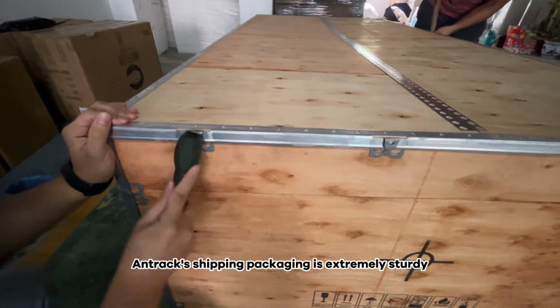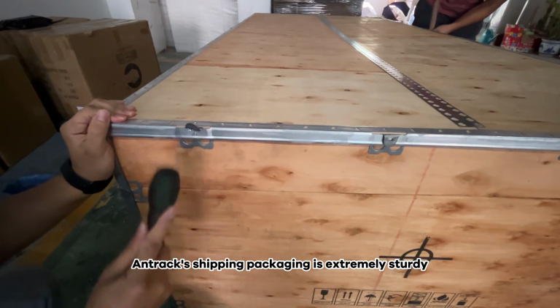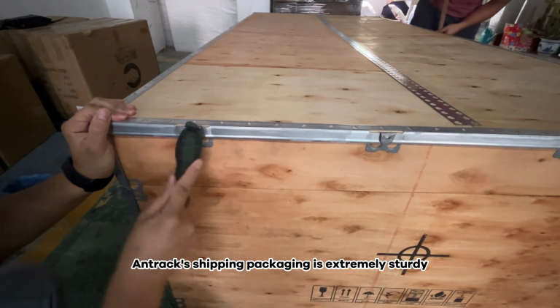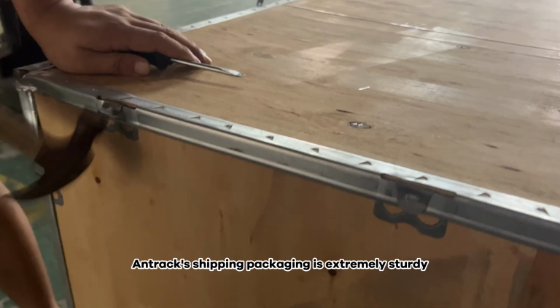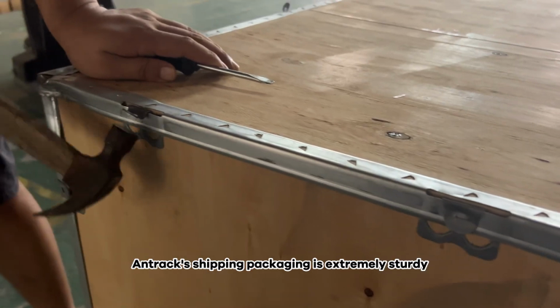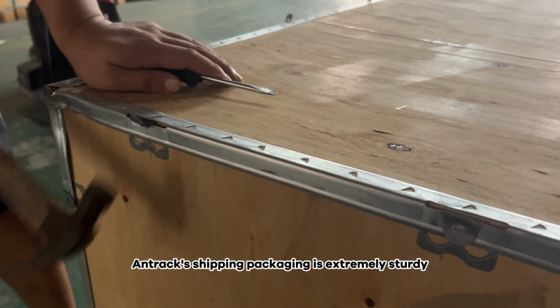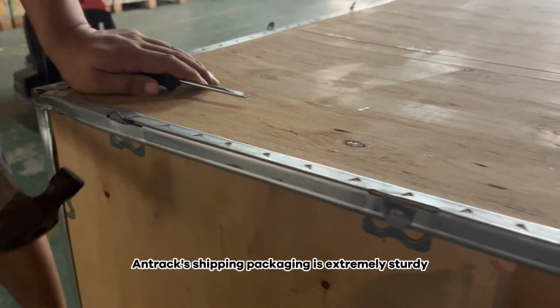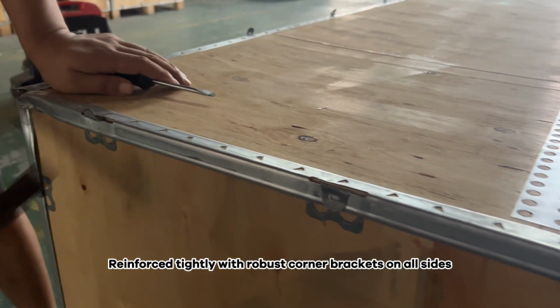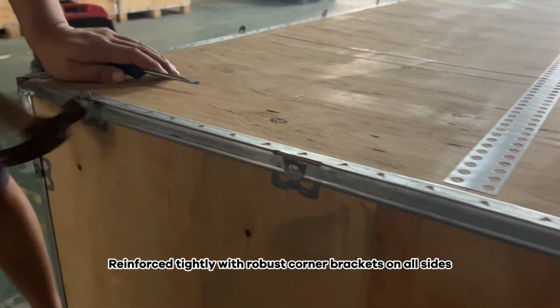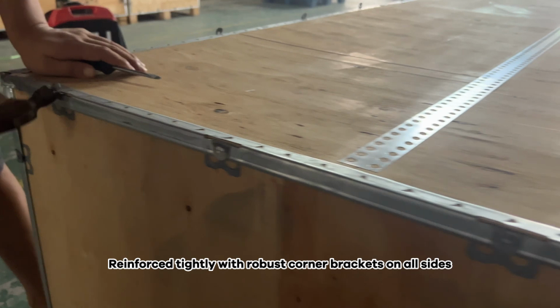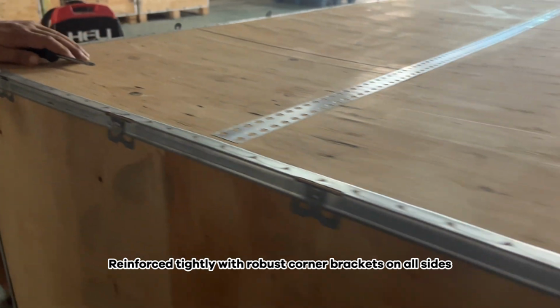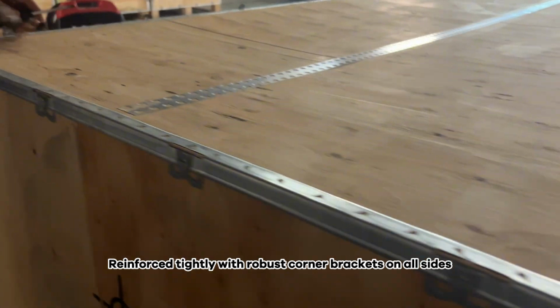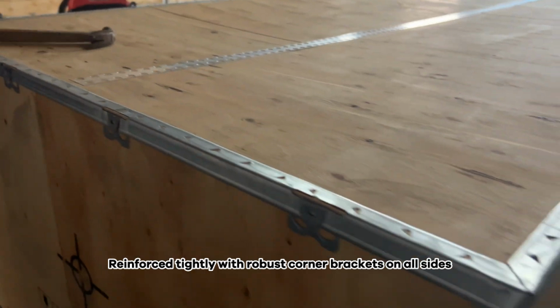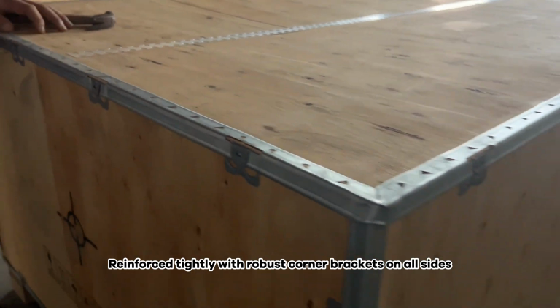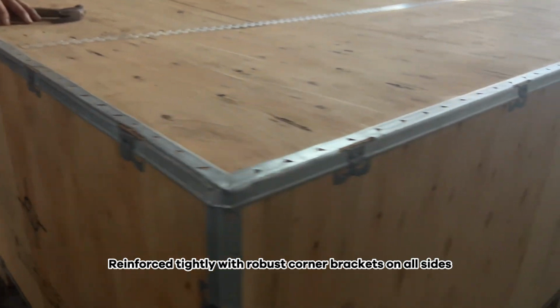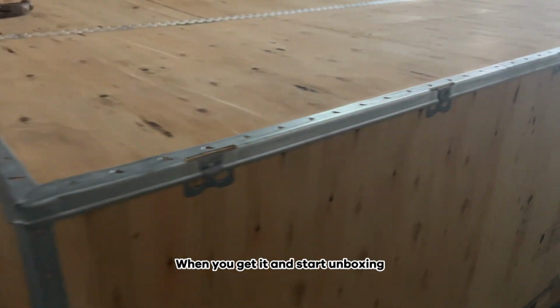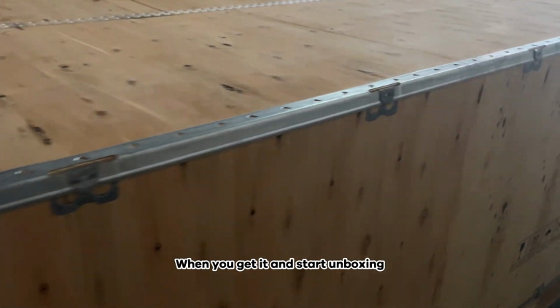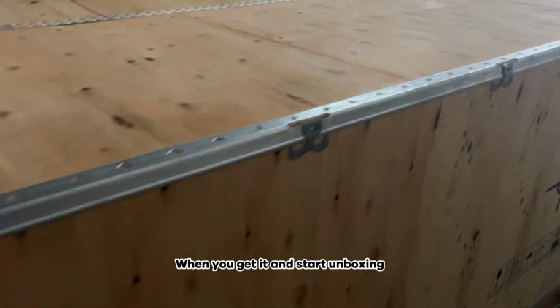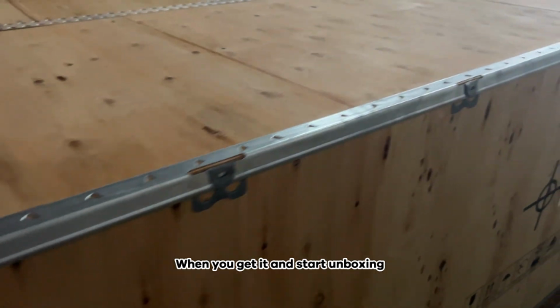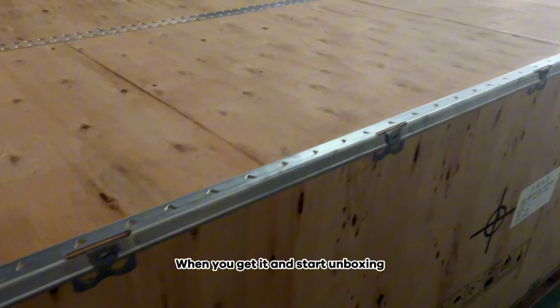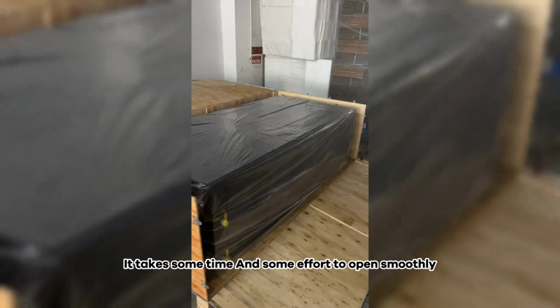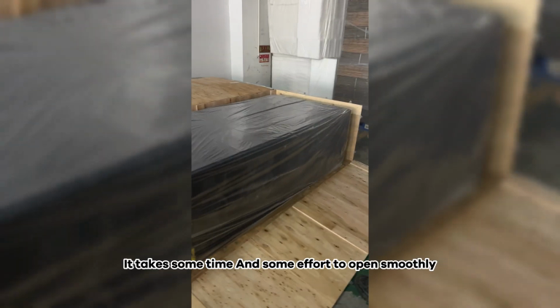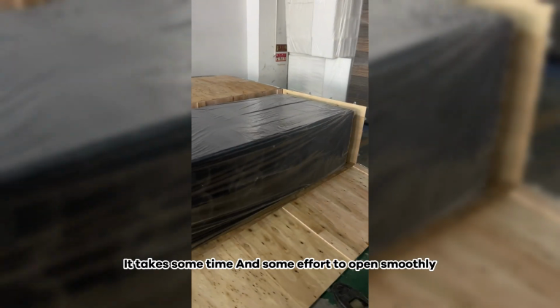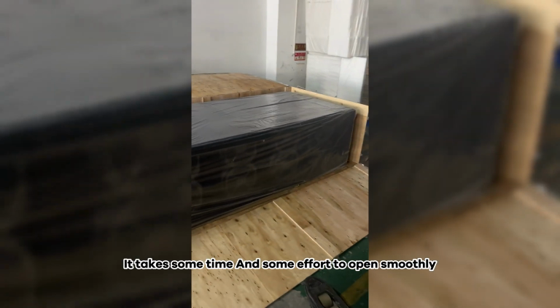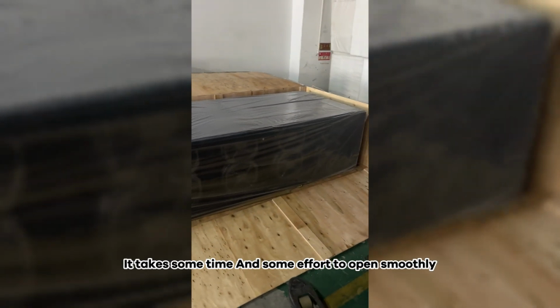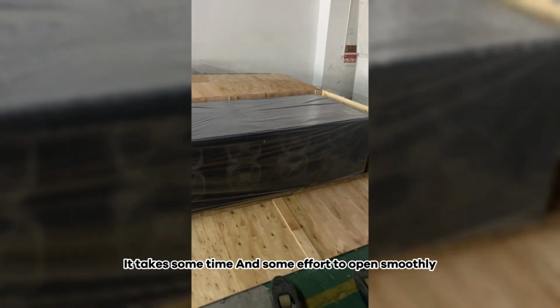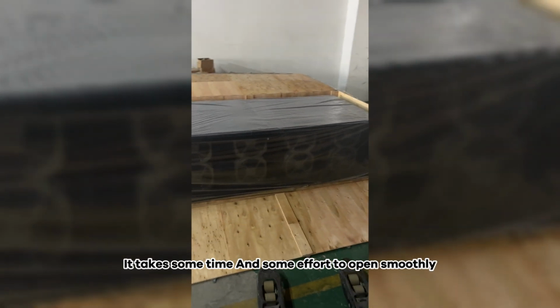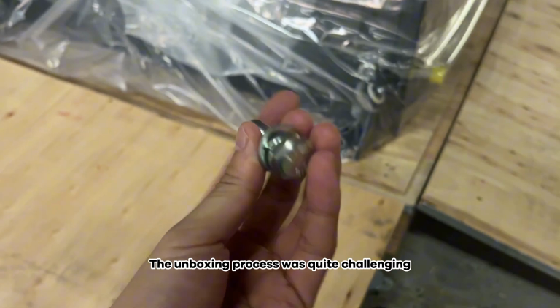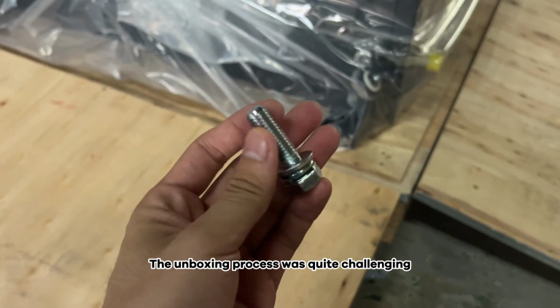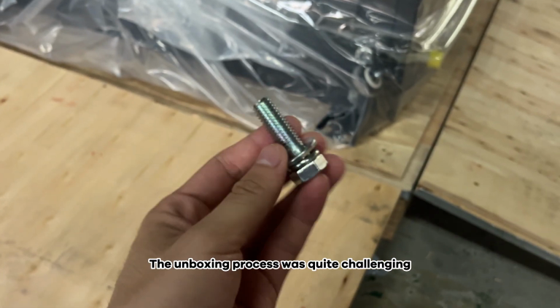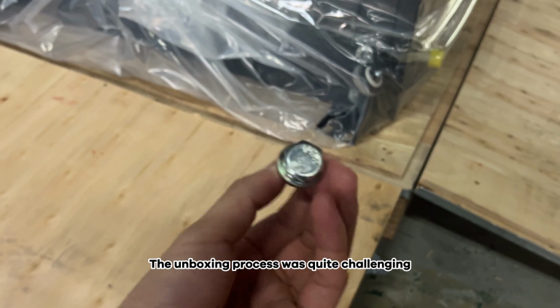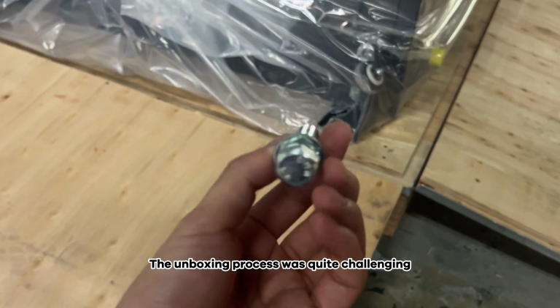Antrax shipping packaging is extremely sturdy, reinforced tightly with robust corner brackets on all sides. When you get it and start unboxing, it takes some time and effort to open smoothly. The unboxing process was quite challenging.